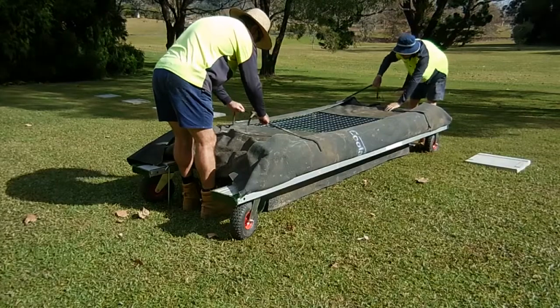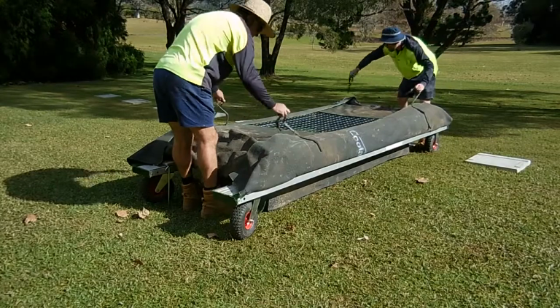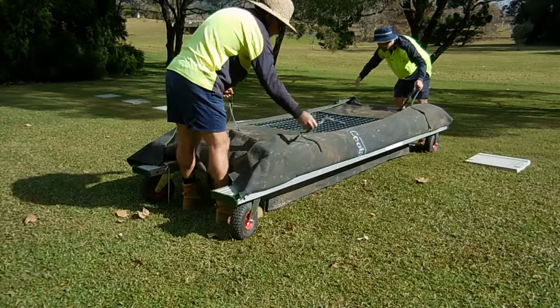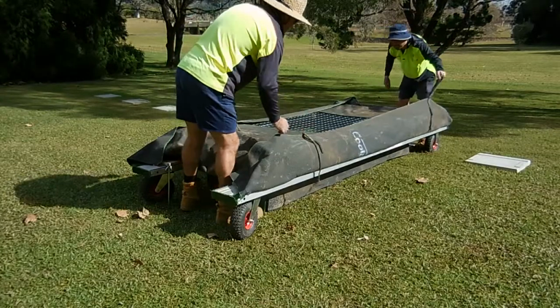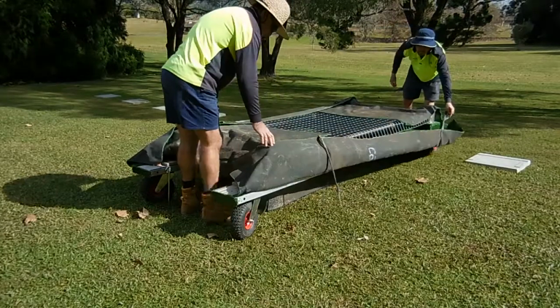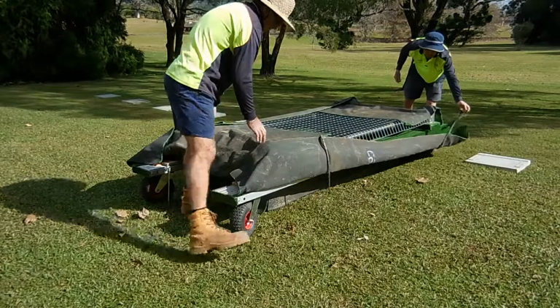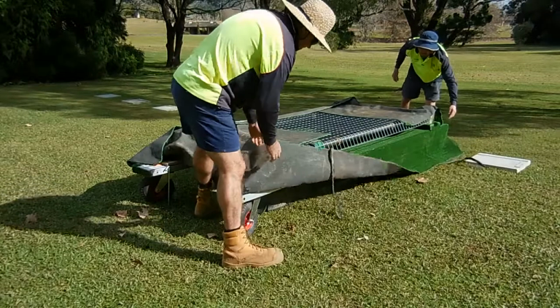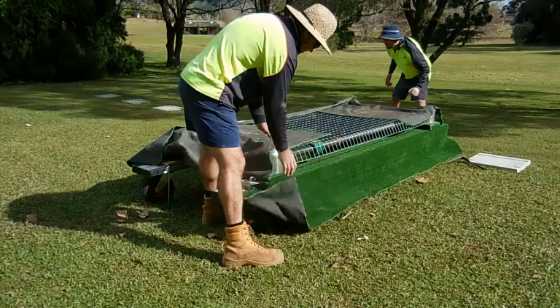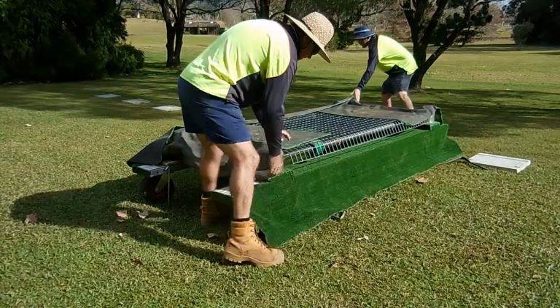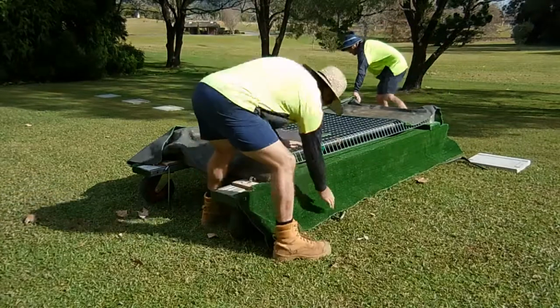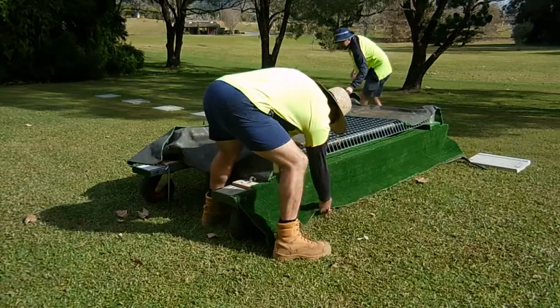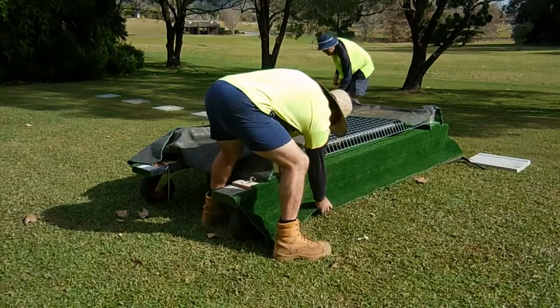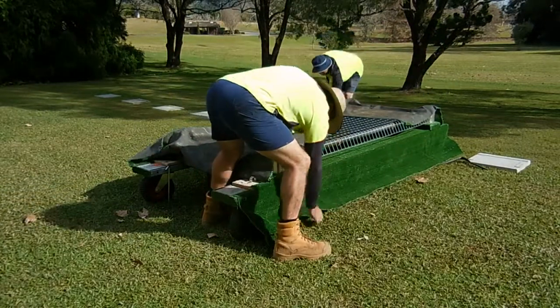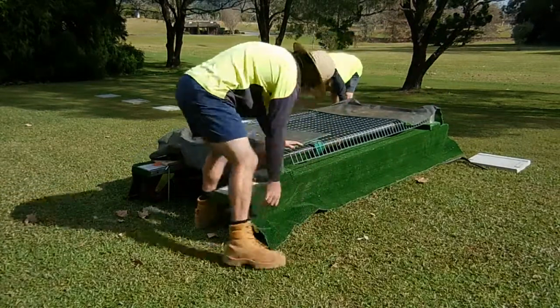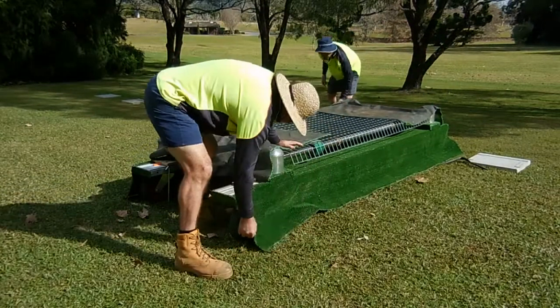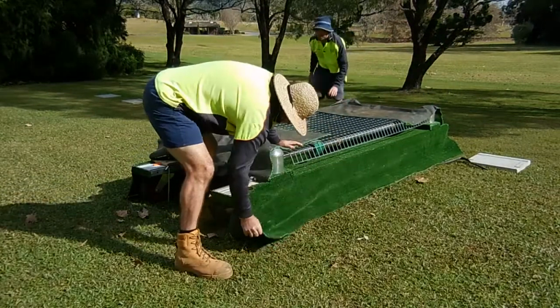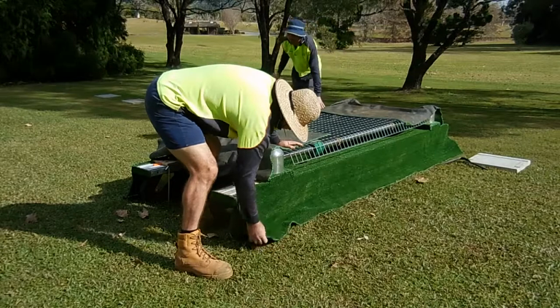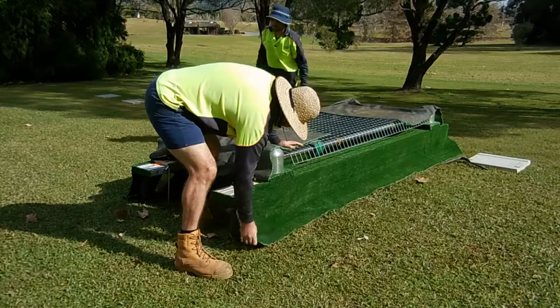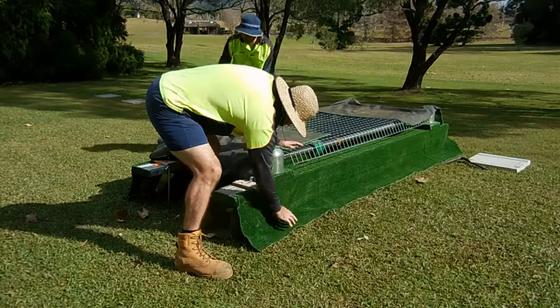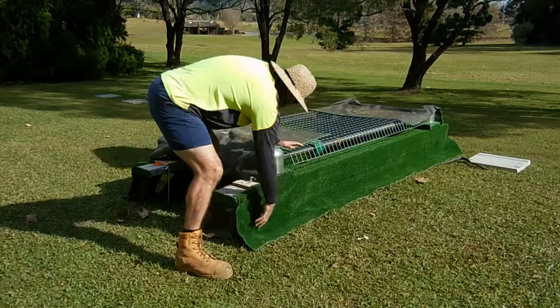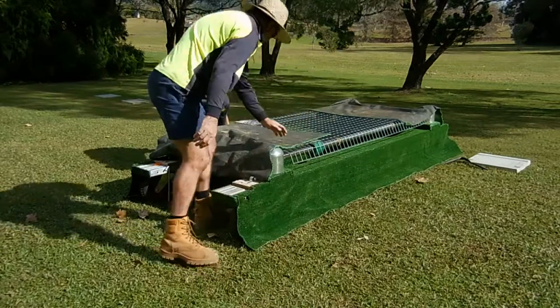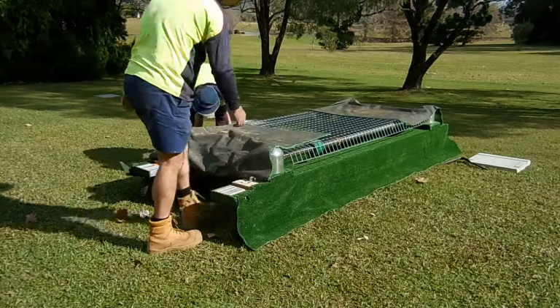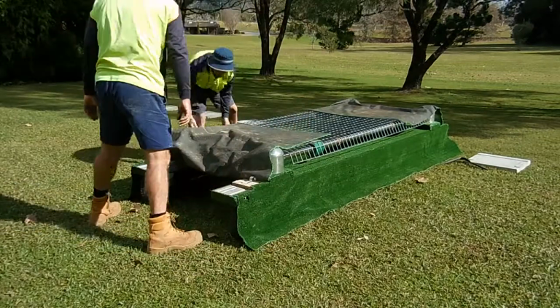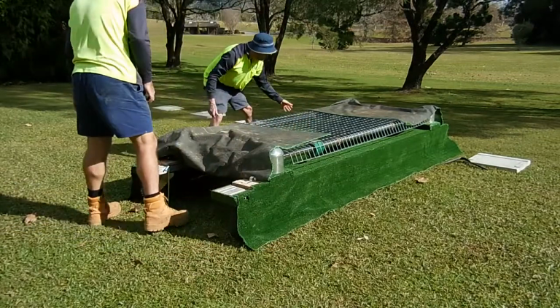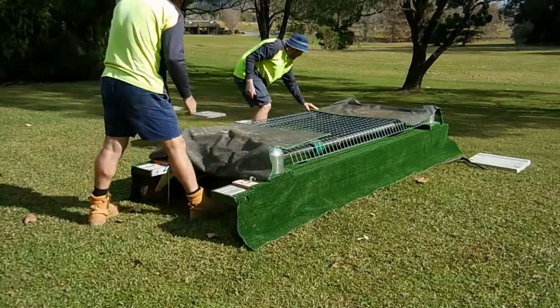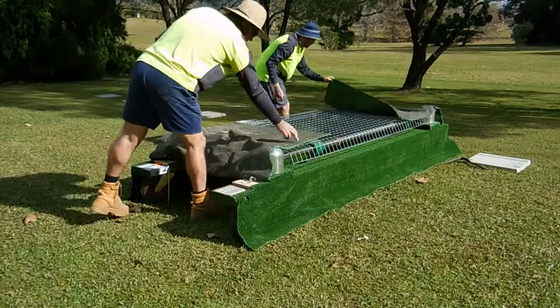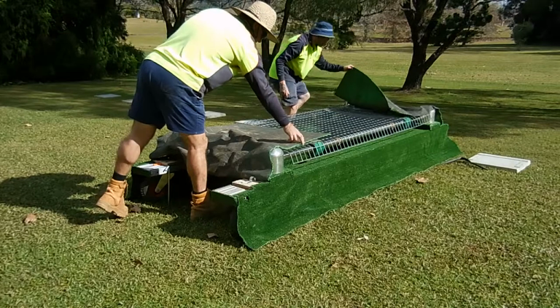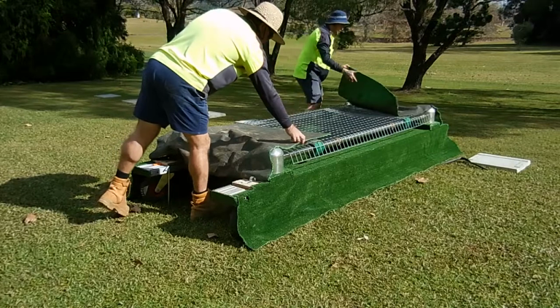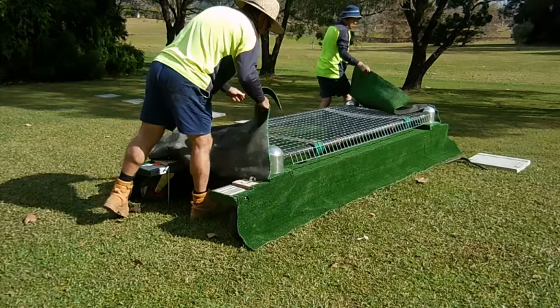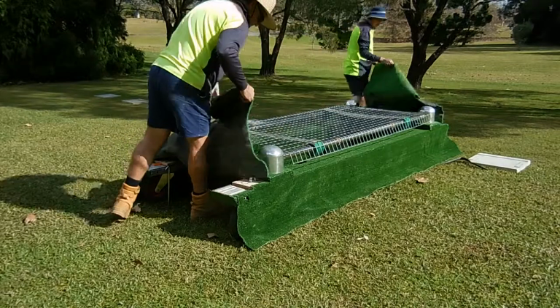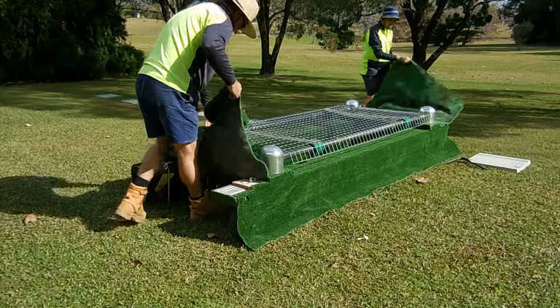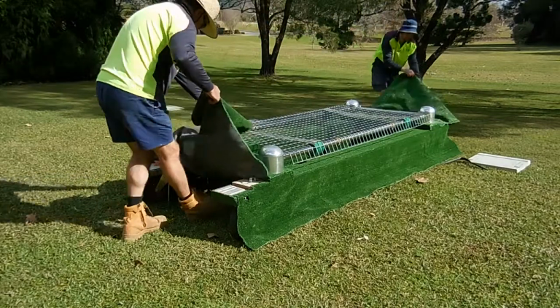The benefits for us is that there's very little manual handling of any equipment, including a lowering device which weighs over 50kg. It can be towed in any part of the cemetery using our ride-on mower. It's got permanent artificial grass and all the tools required permanently fitted under the trolley.